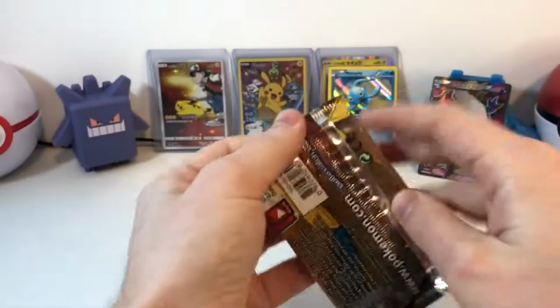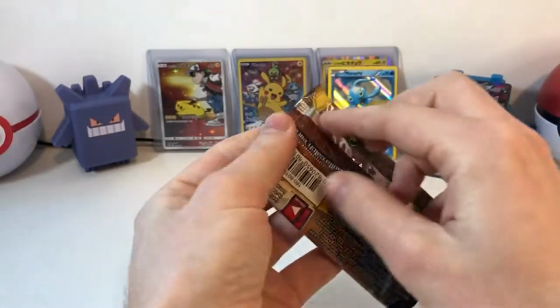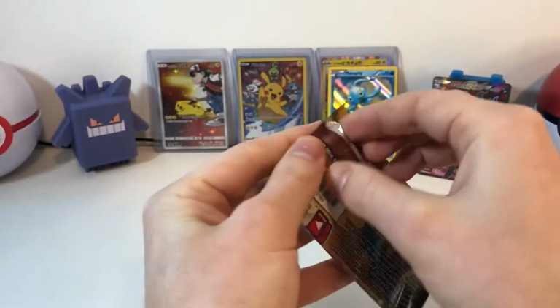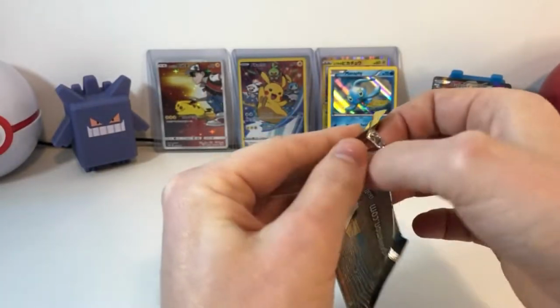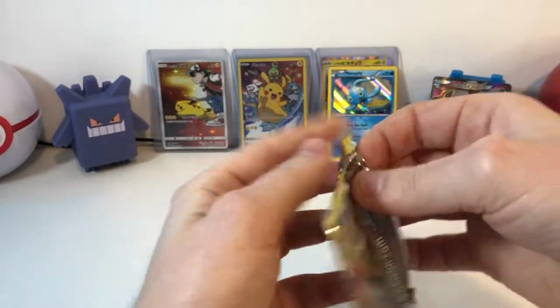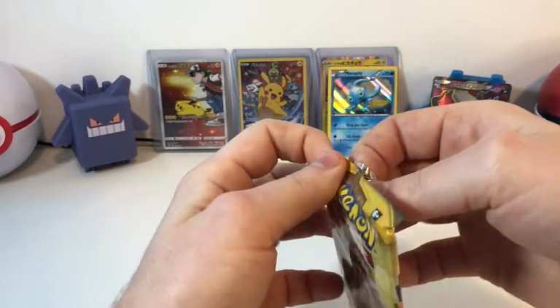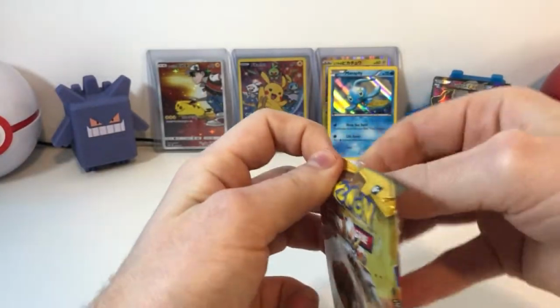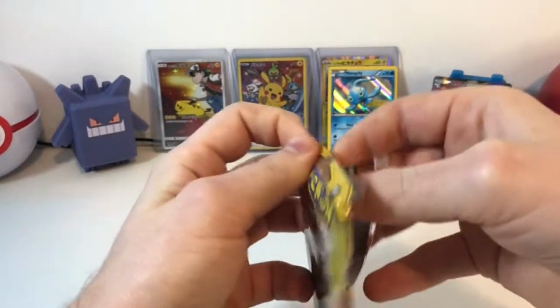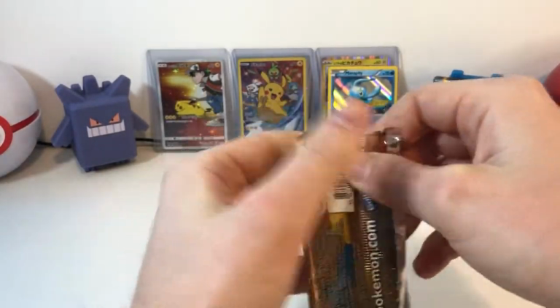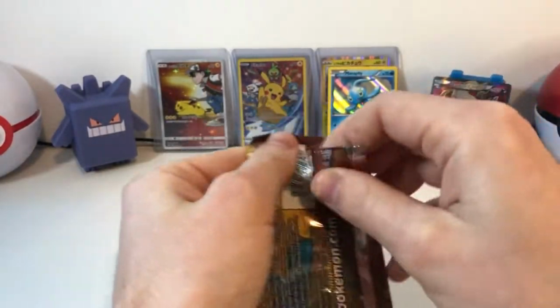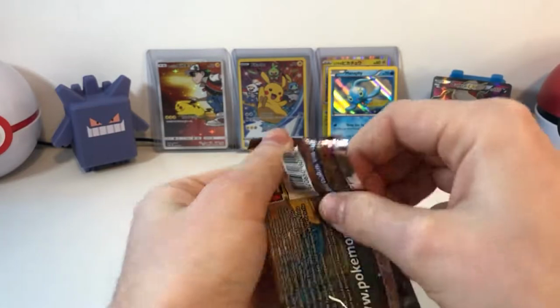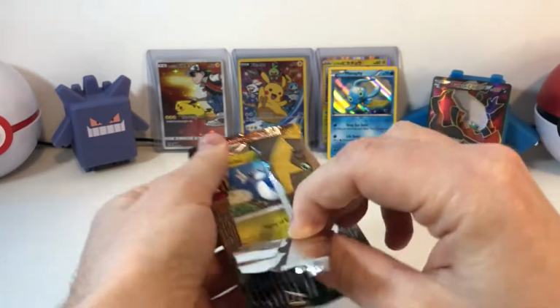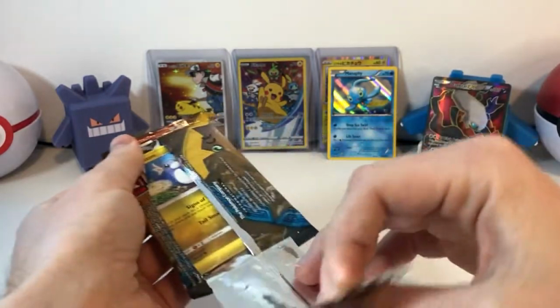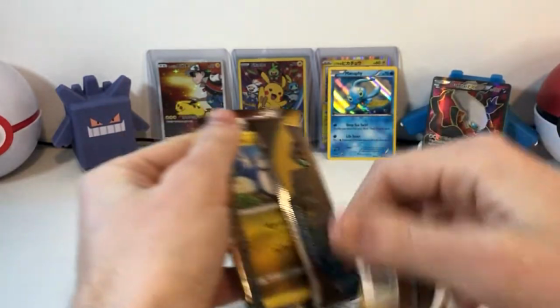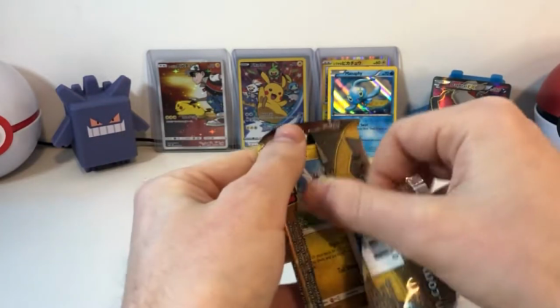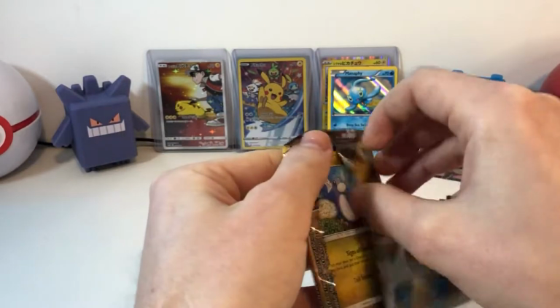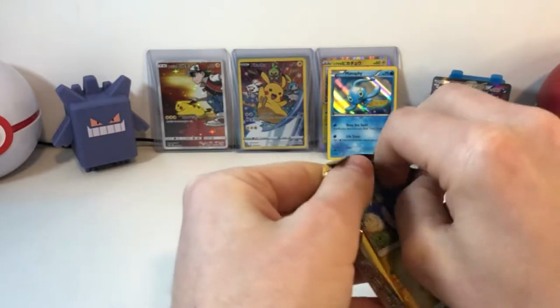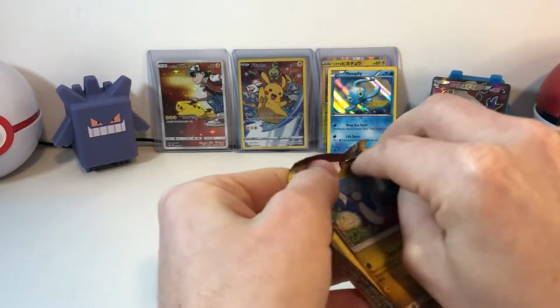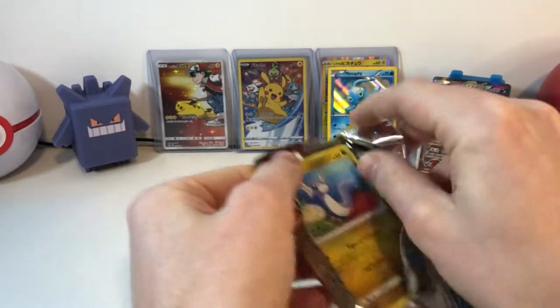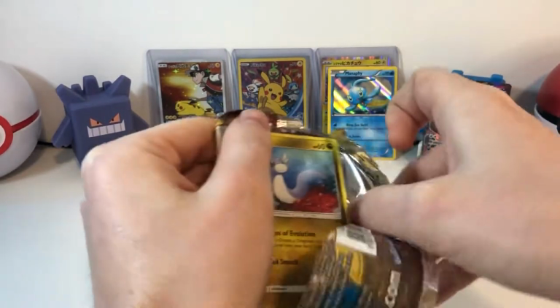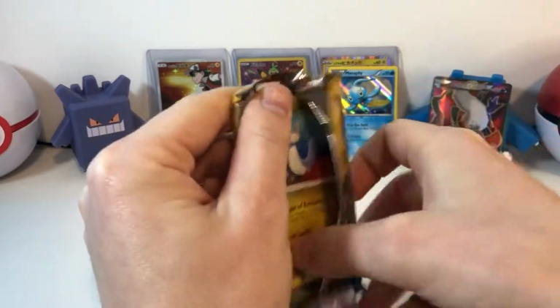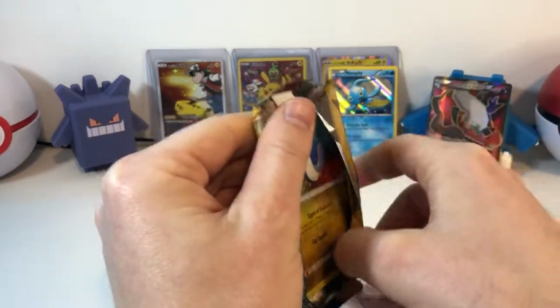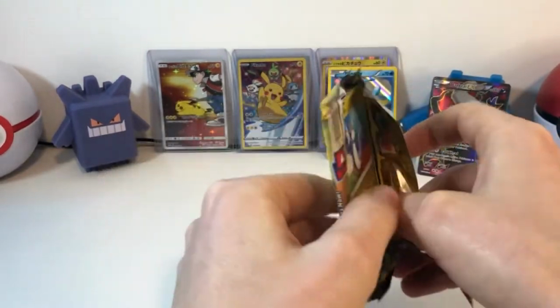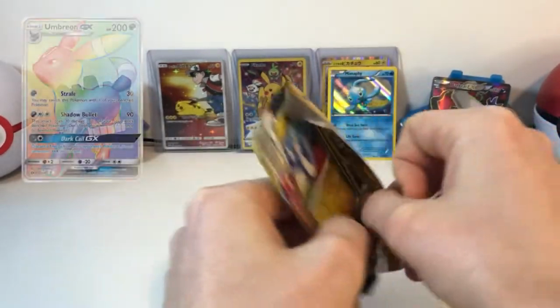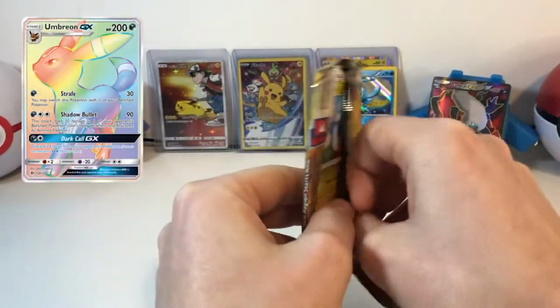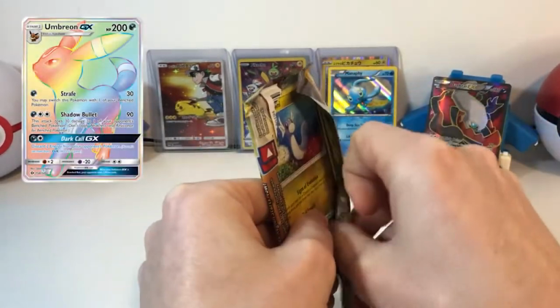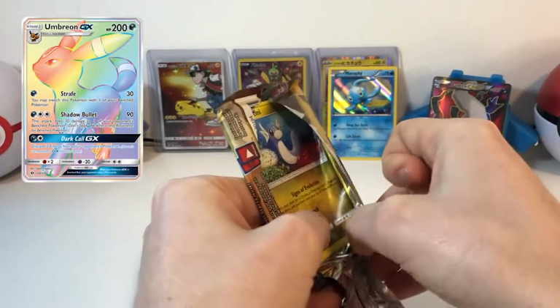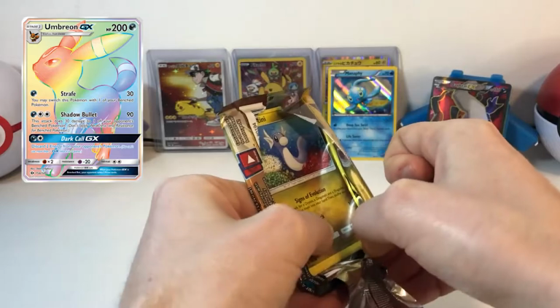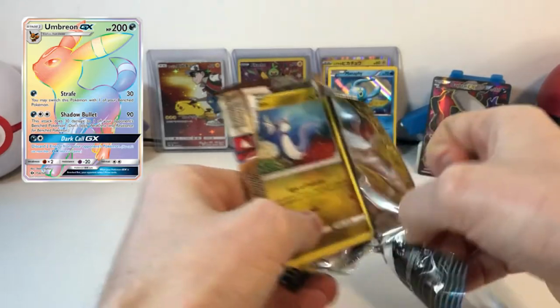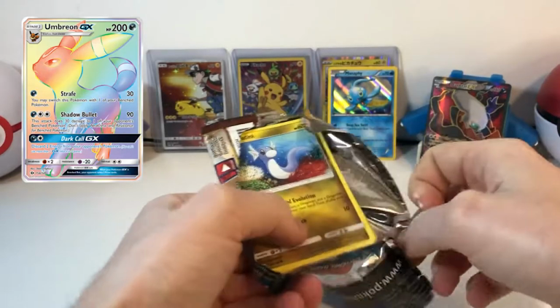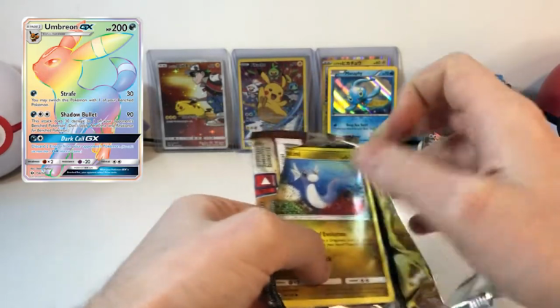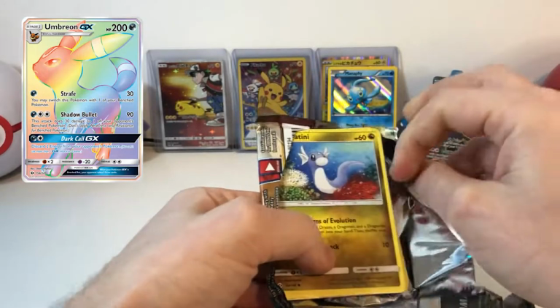Onto our Sun and Moon pack. Now what you want to get in this pack is the Rainbow Rare Umbreon GX — it's a pretty nice card.